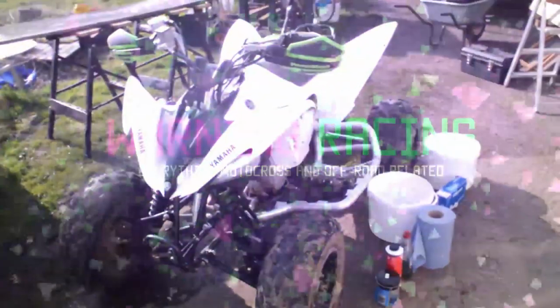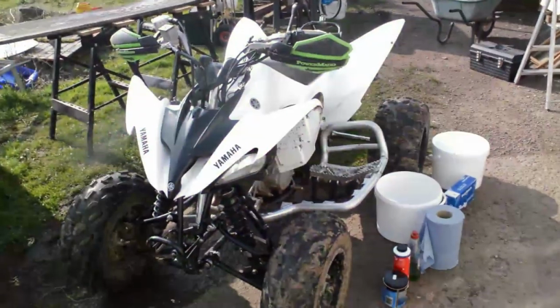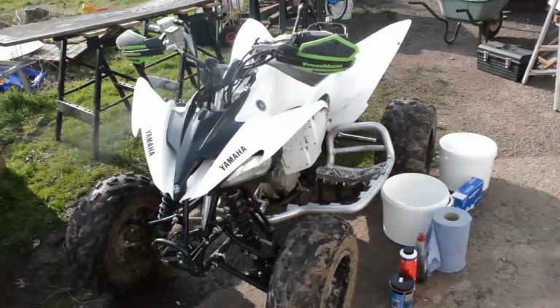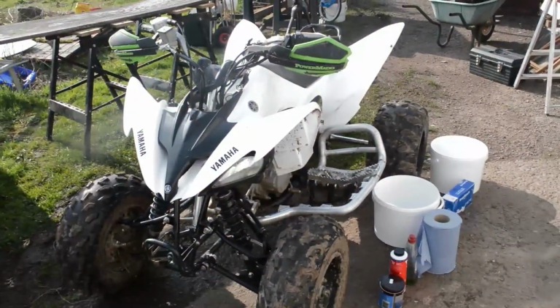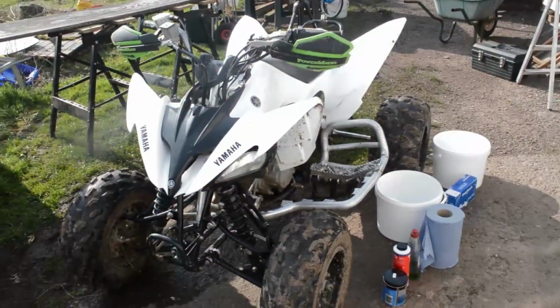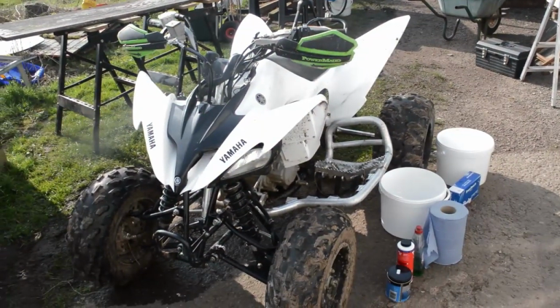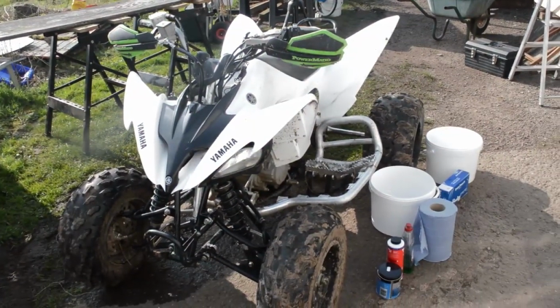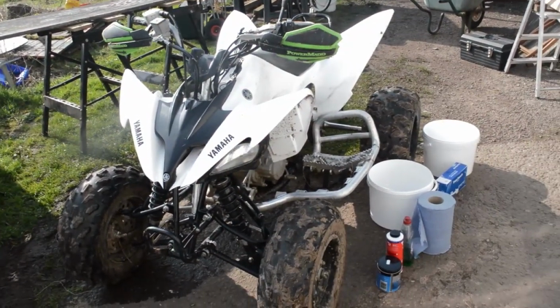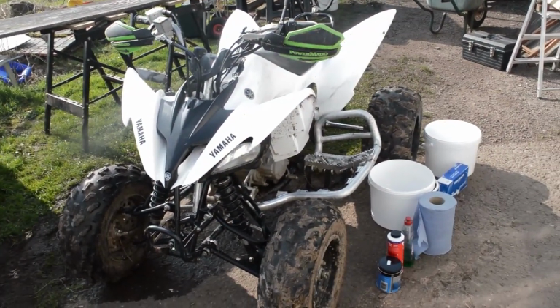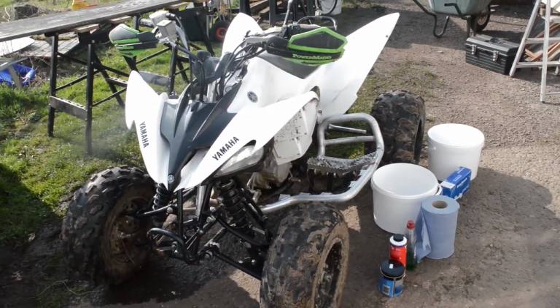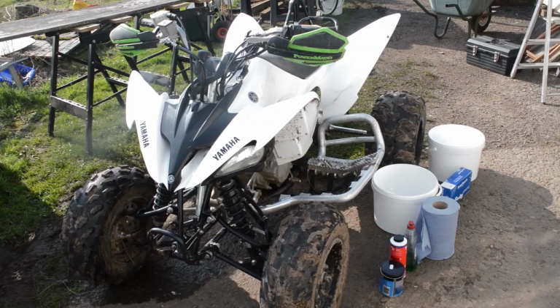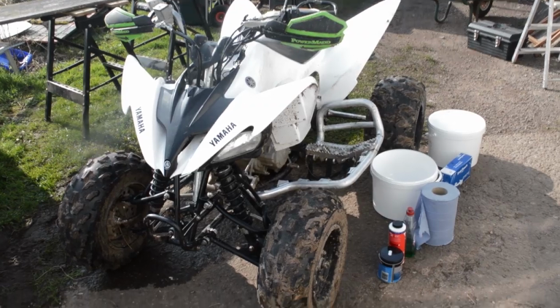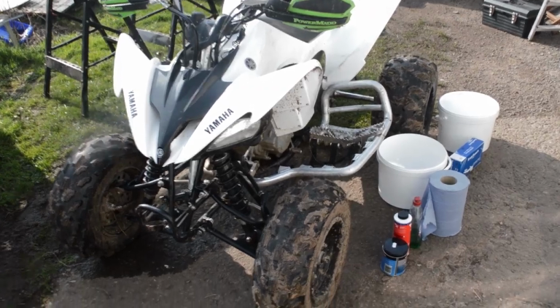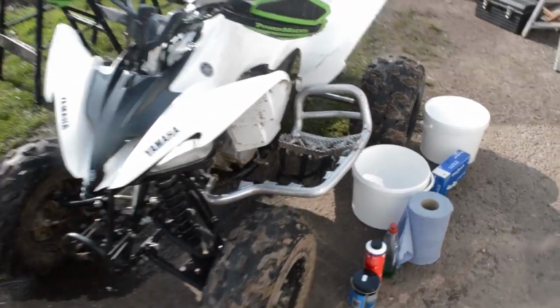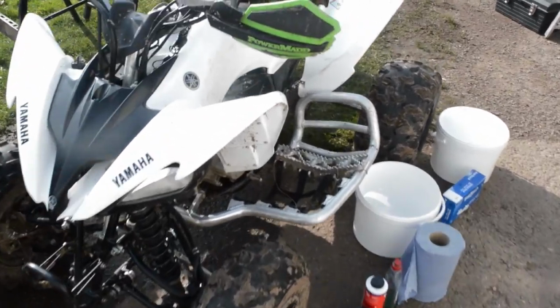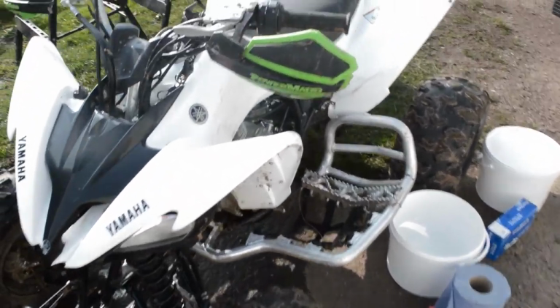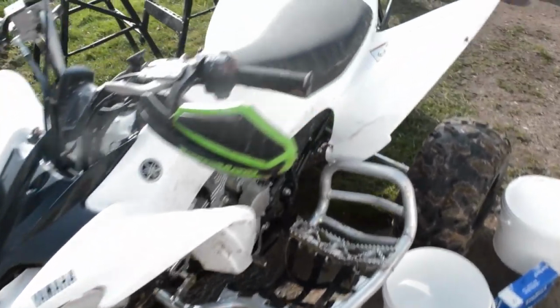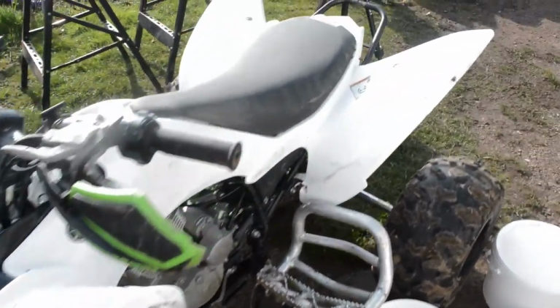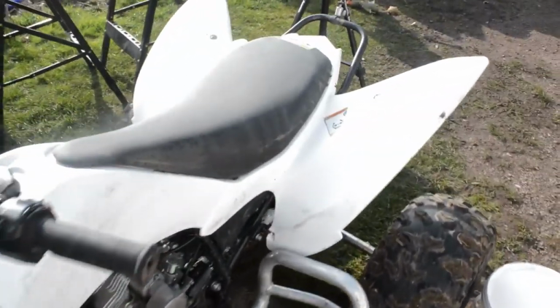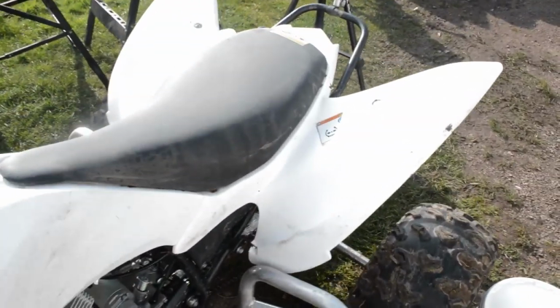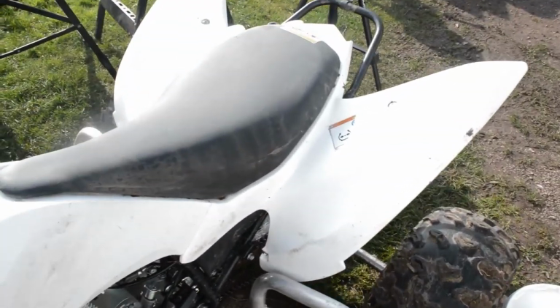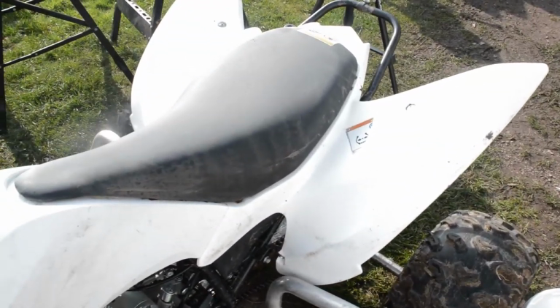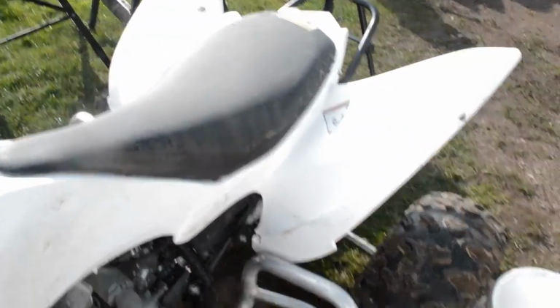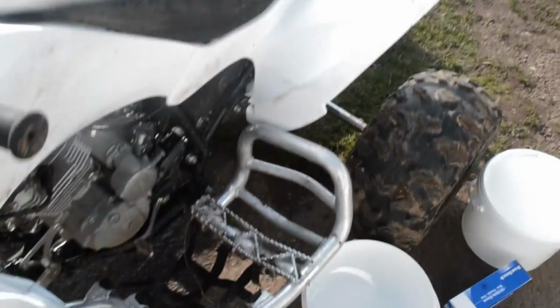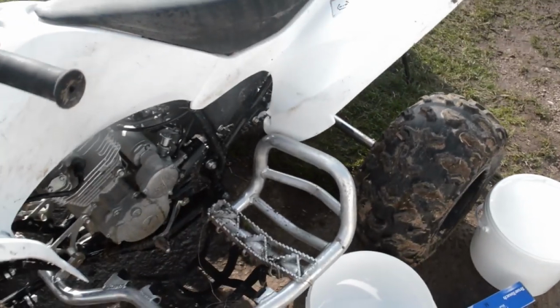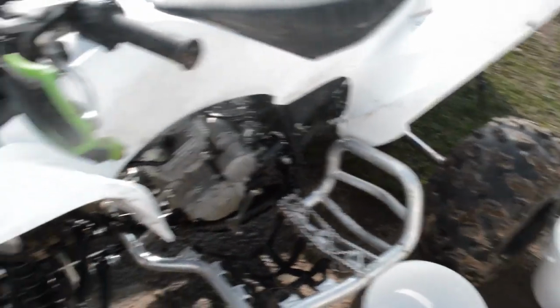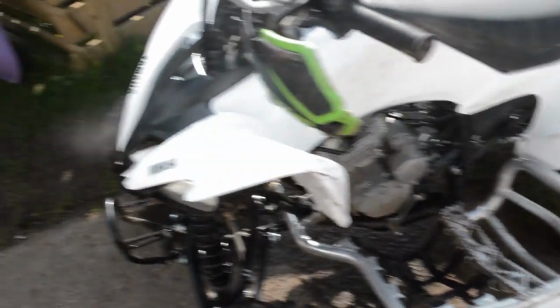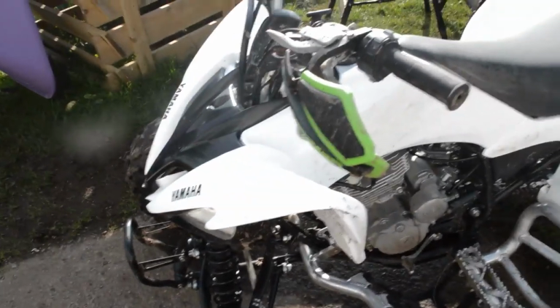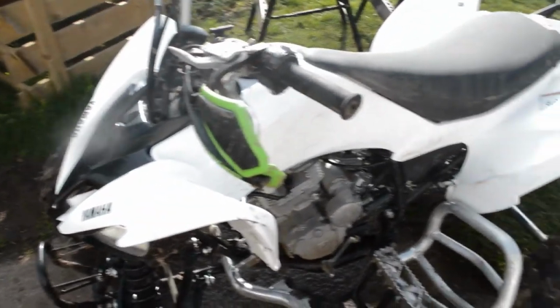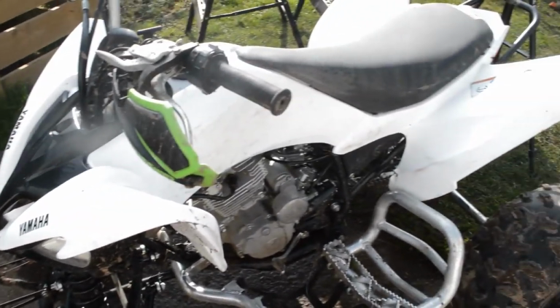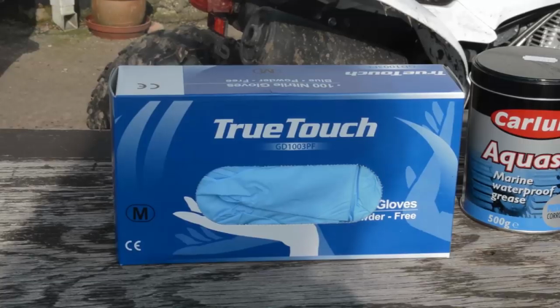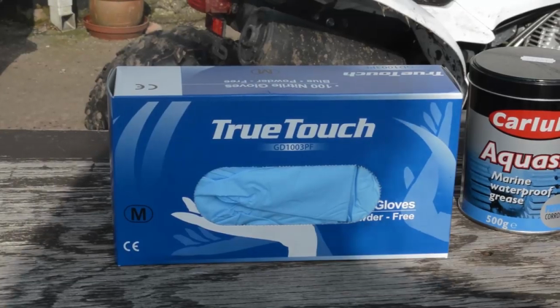Hello everyone, and today I'm going to be doing a video on how to clean and then oil your air filter. I'm doing this on my Raptor 250 quad bike, but this is basically going to apply to any quad bike or dirt bike that uses a foam air filter. So let's get into this.